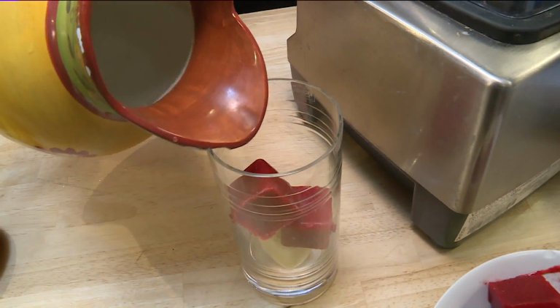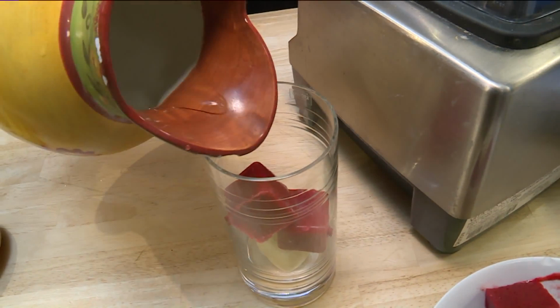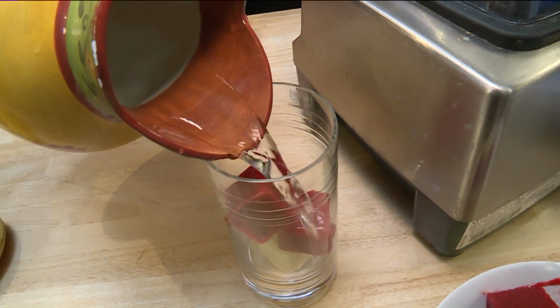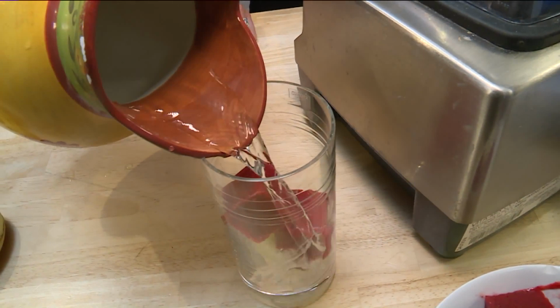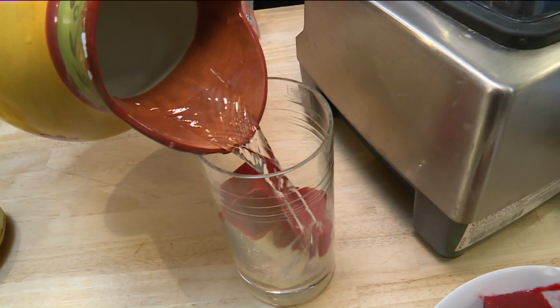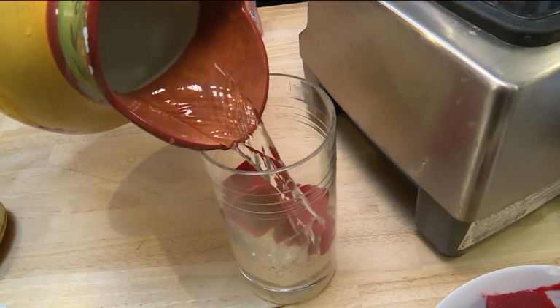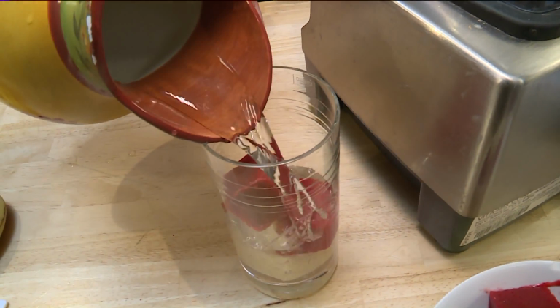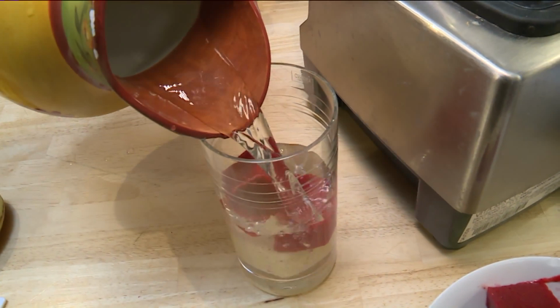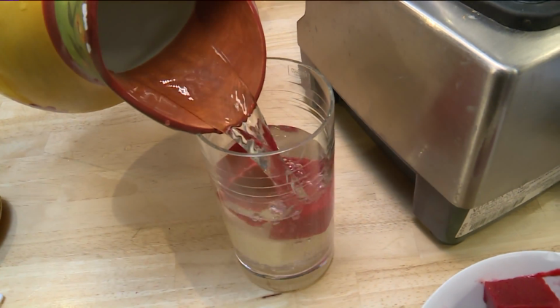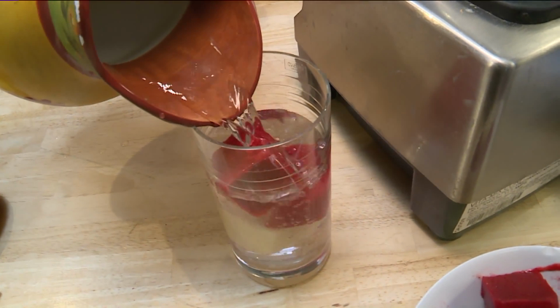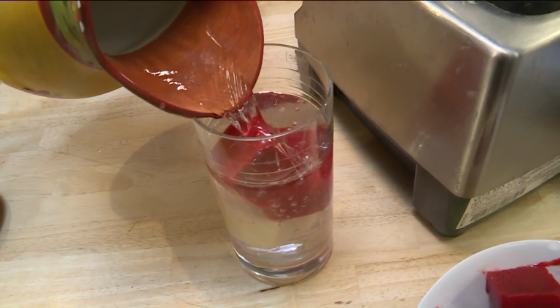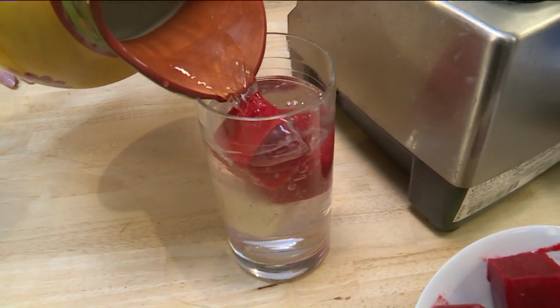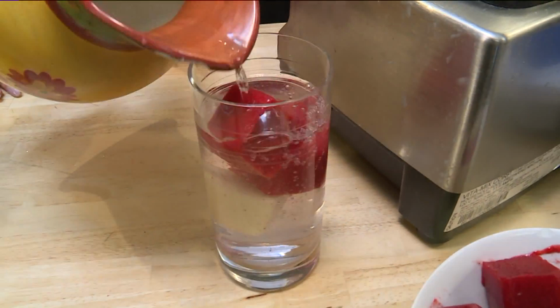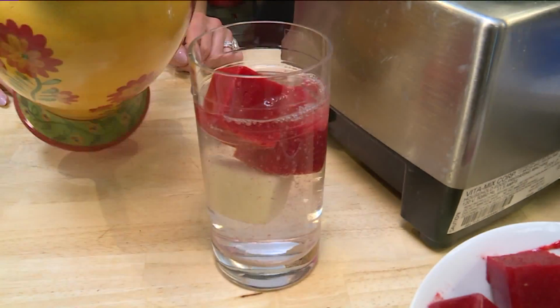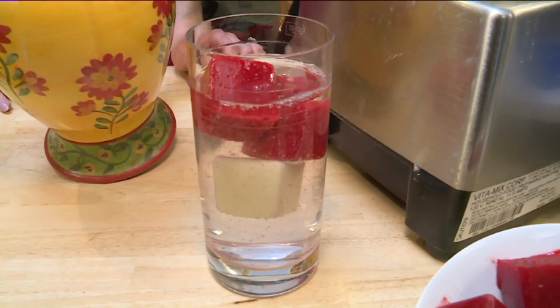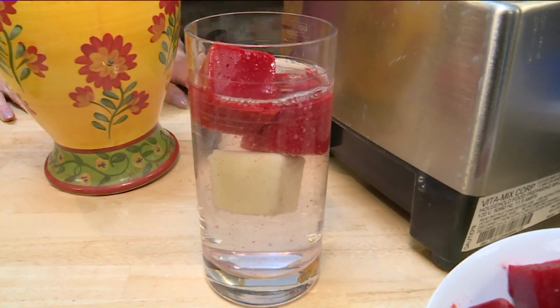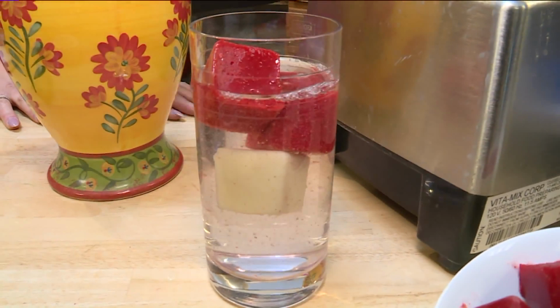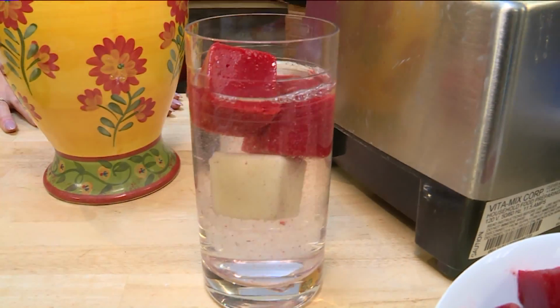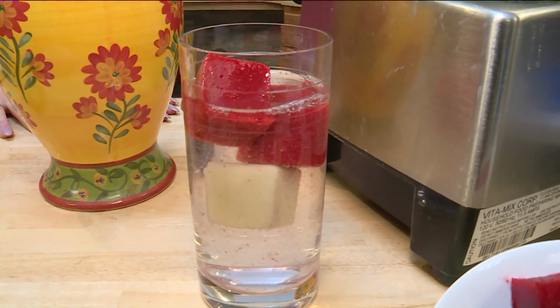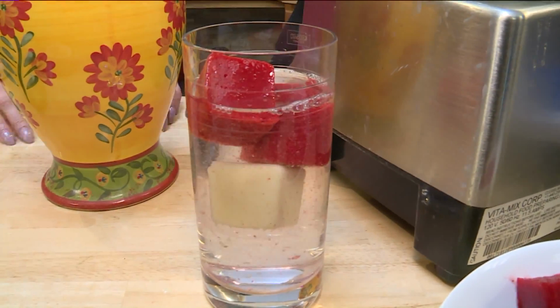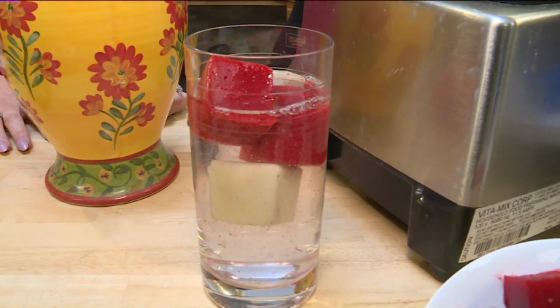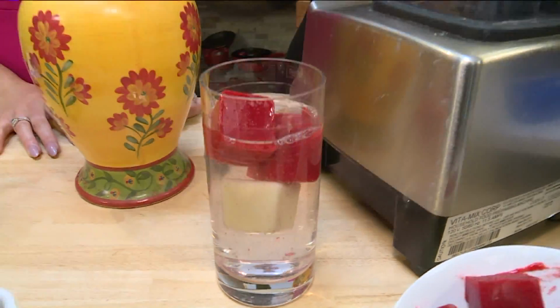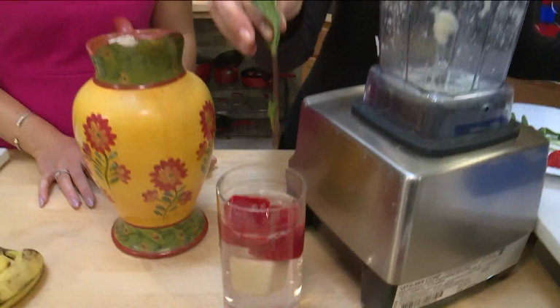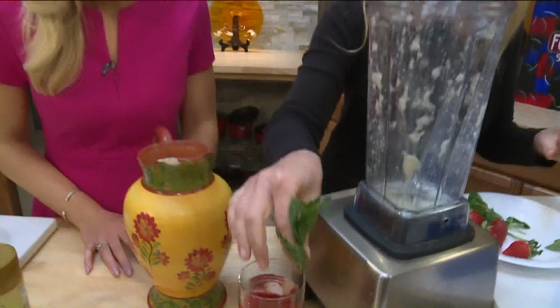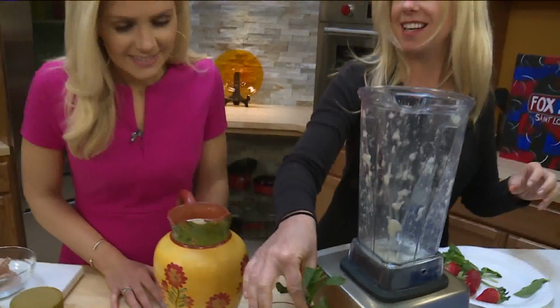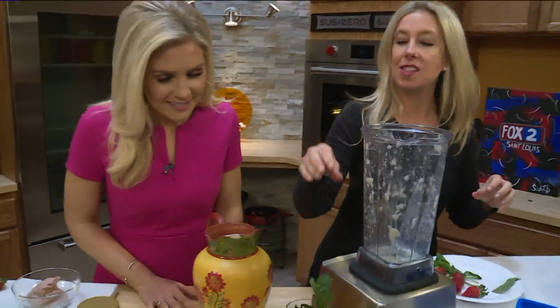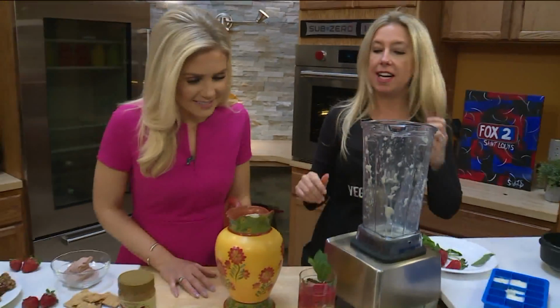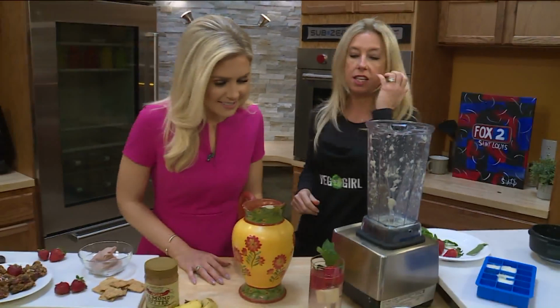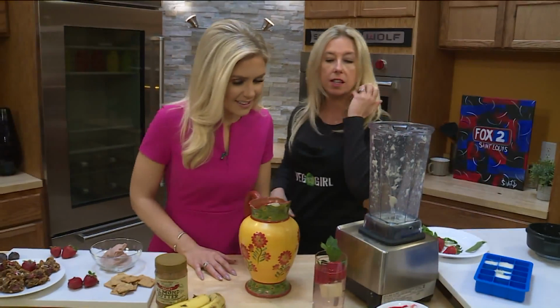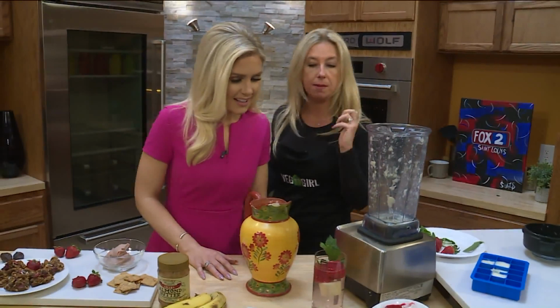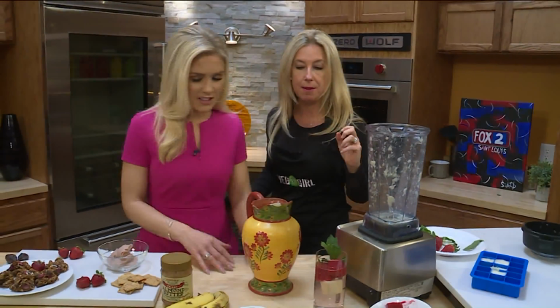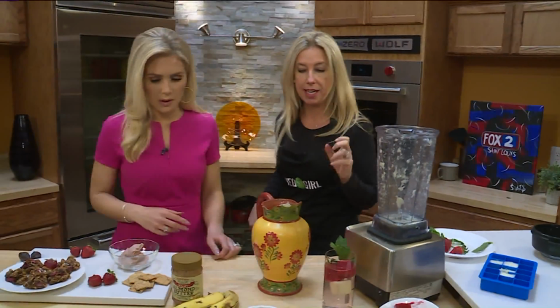And after five o'clock, throw in a little vodka! That's a cute little summertime drink. That's adorable.